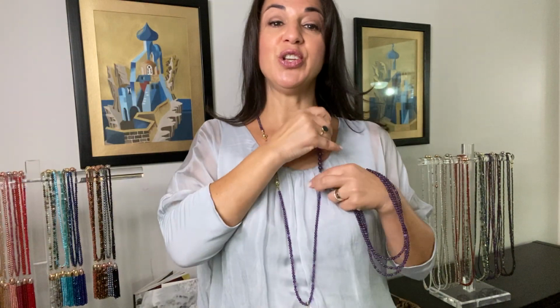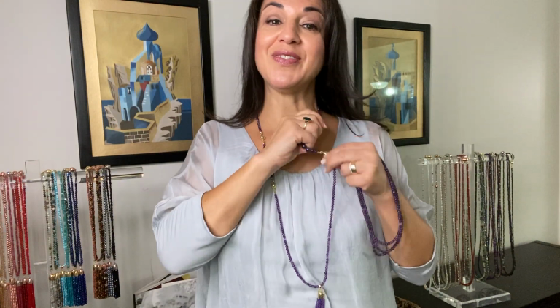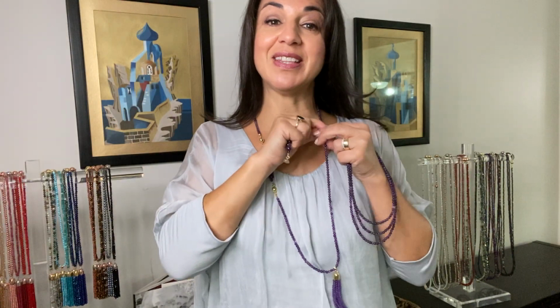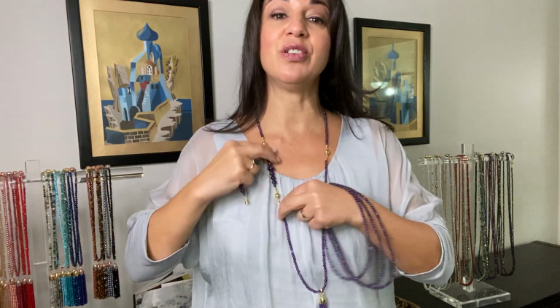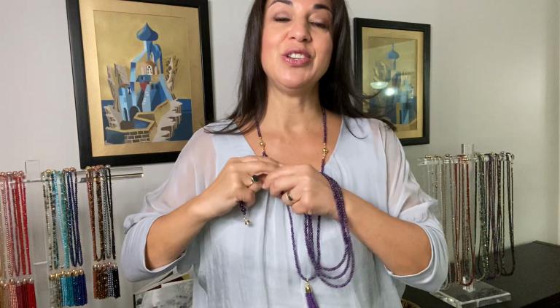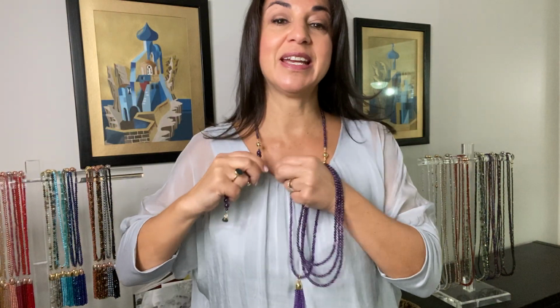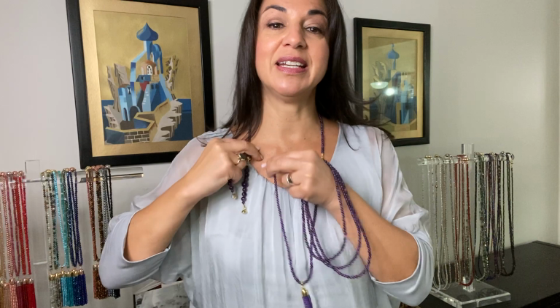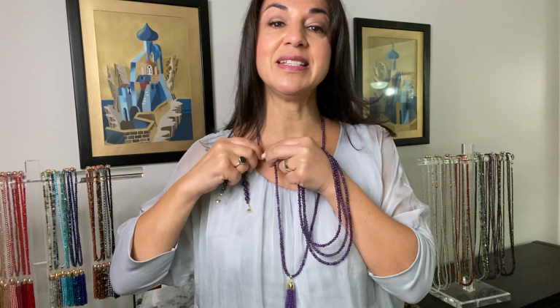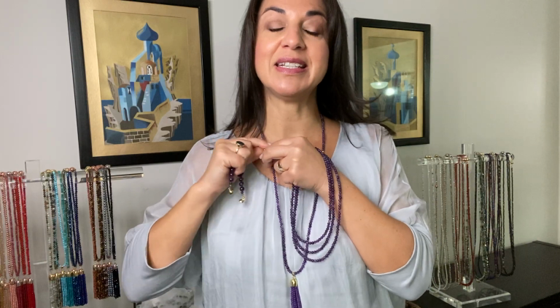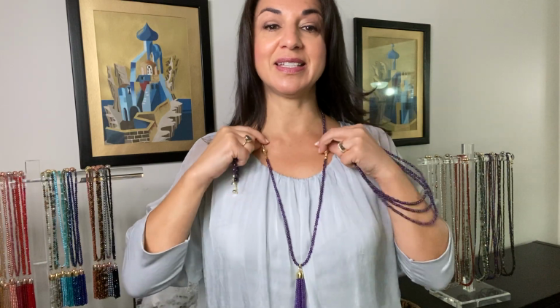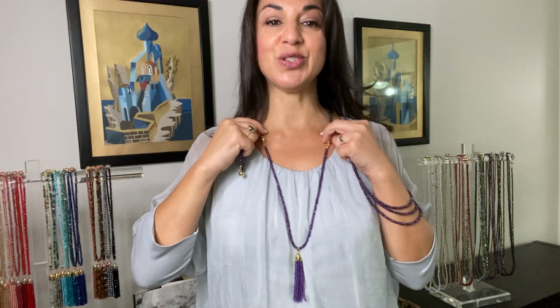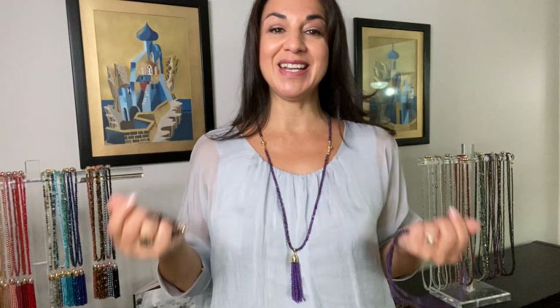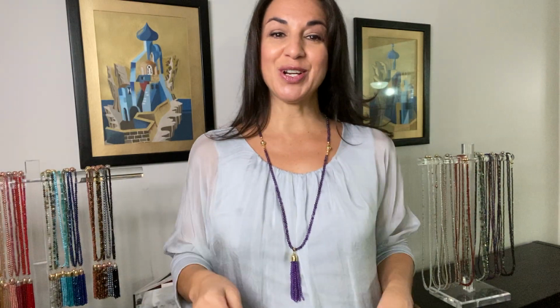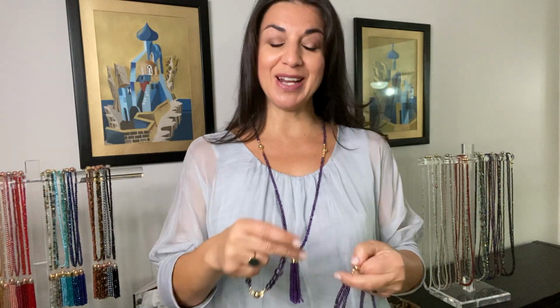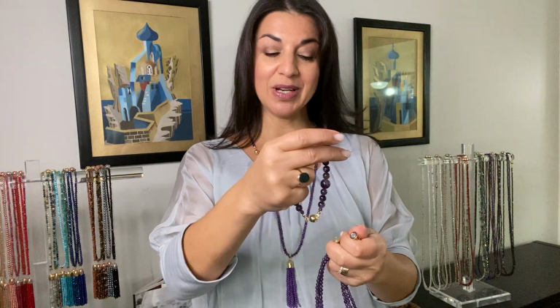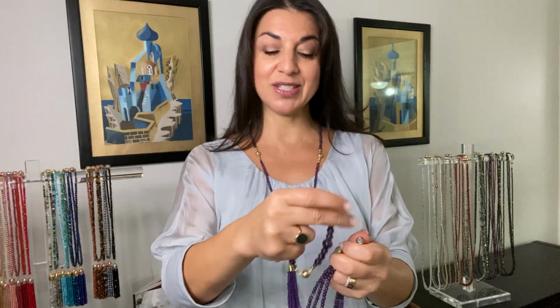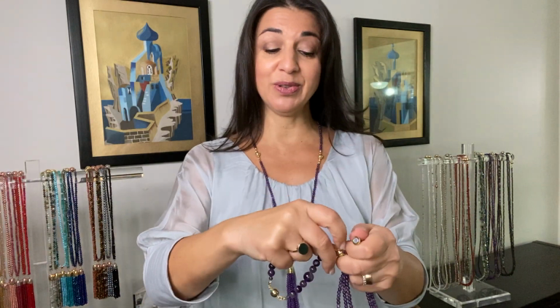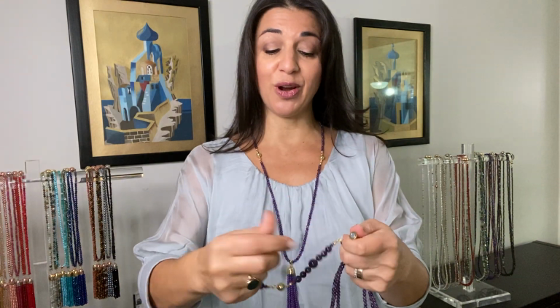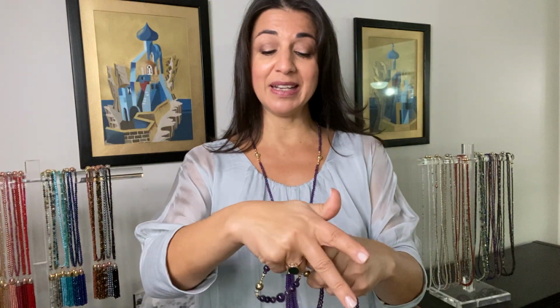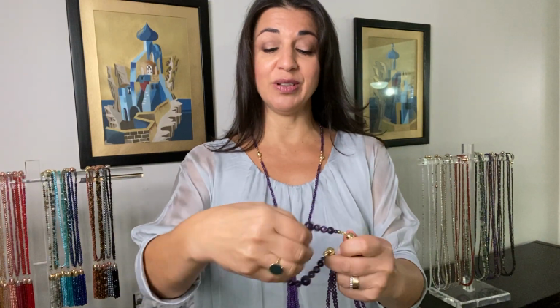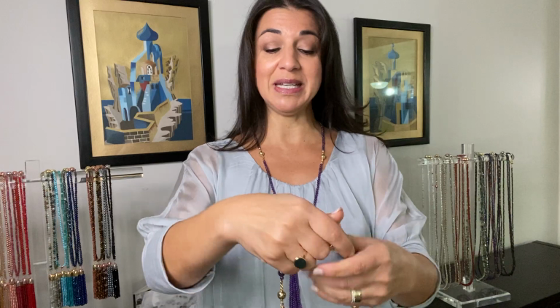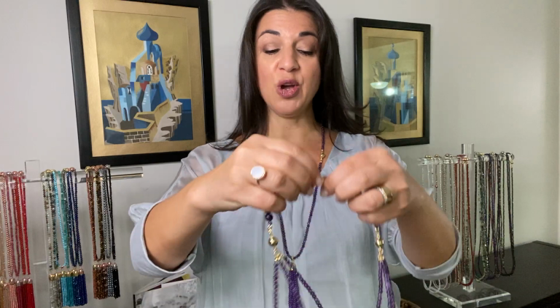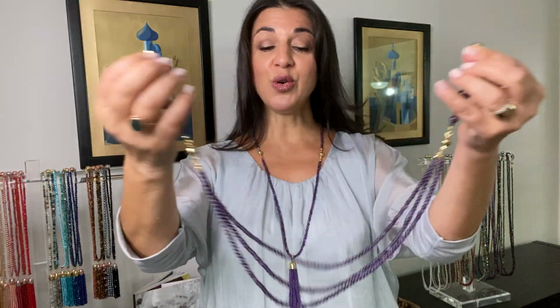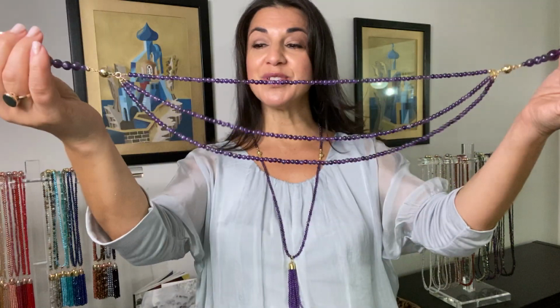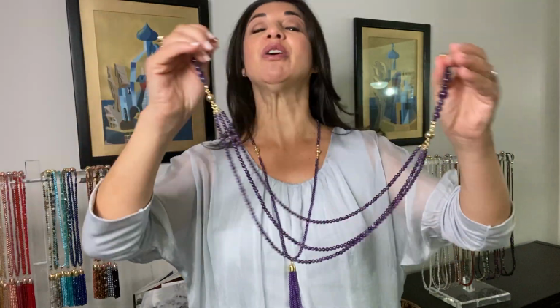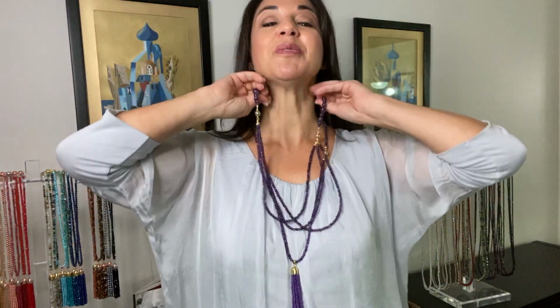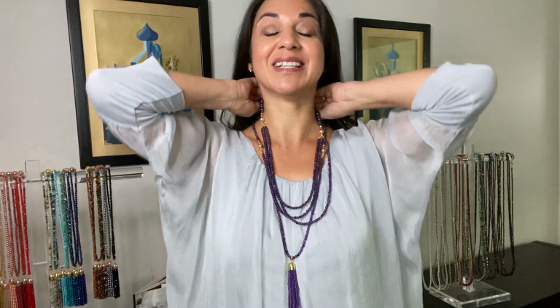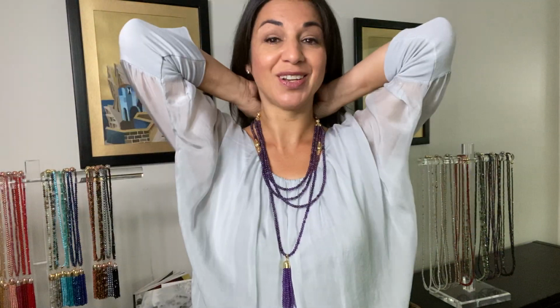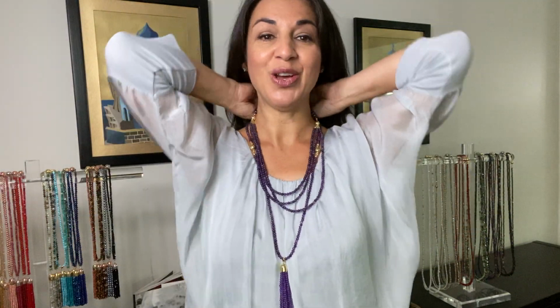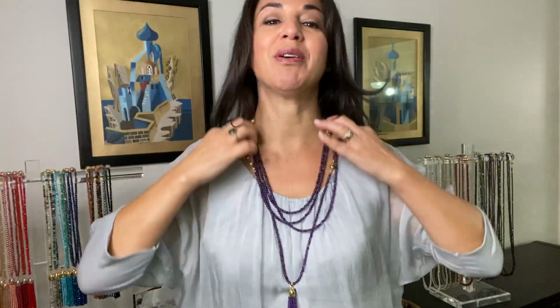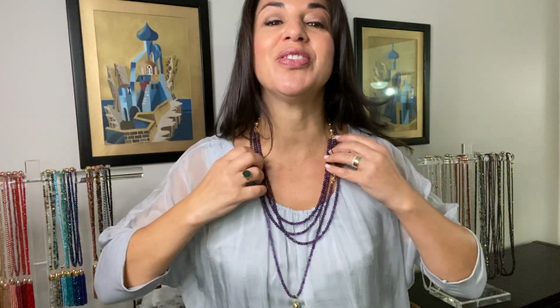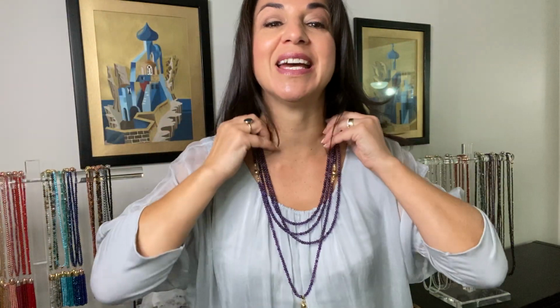You don't have to have it this long. You can take out the connectors, take out the single strand, and create a look that's purely your own — whatever length you love the best or whatever is going to go with a particular neckline you're wearing on that day.